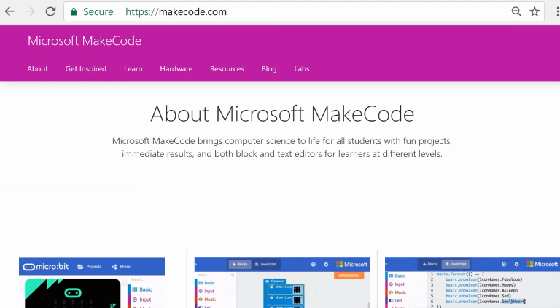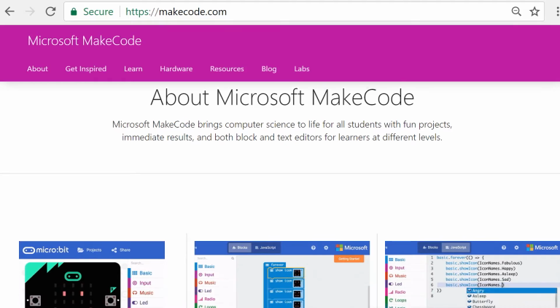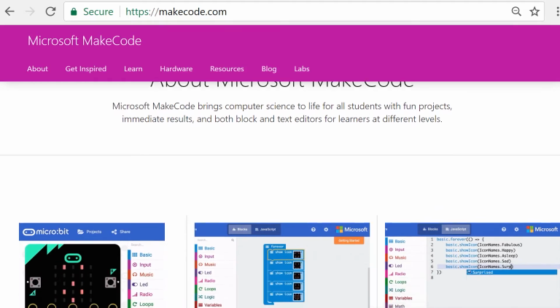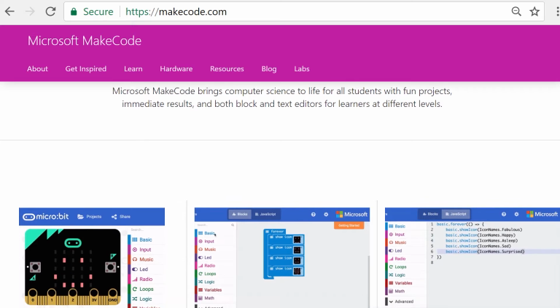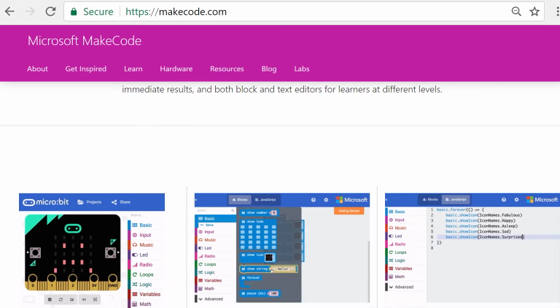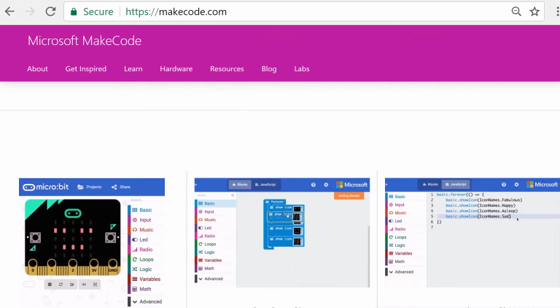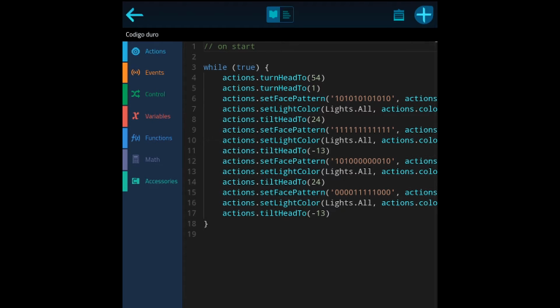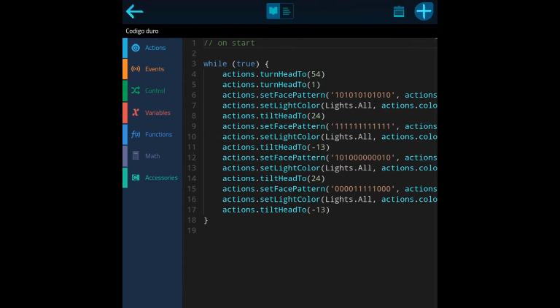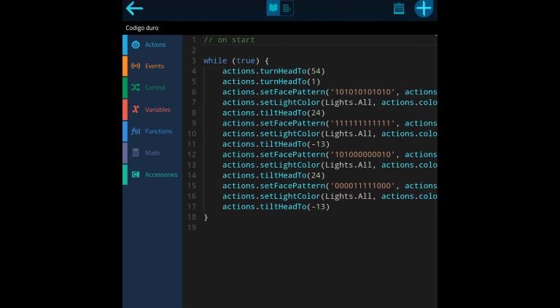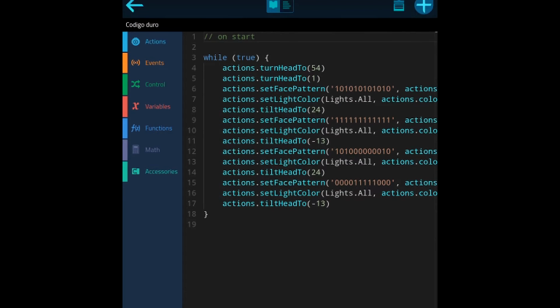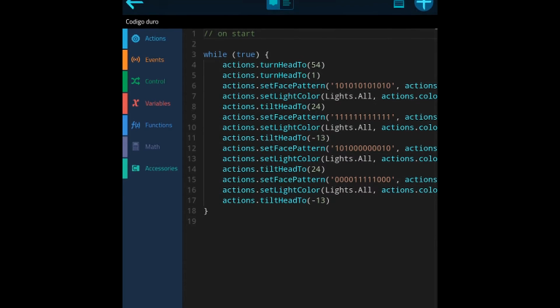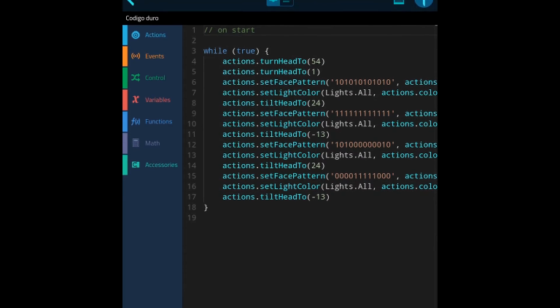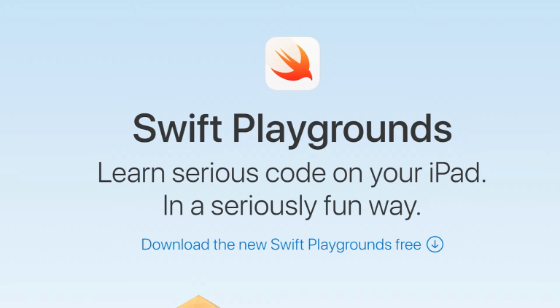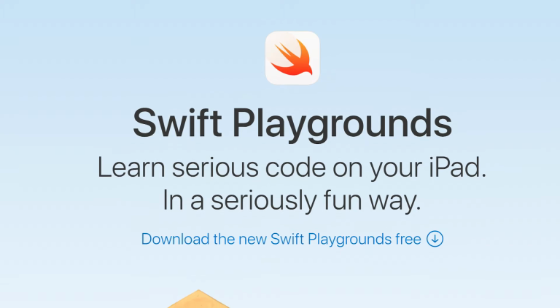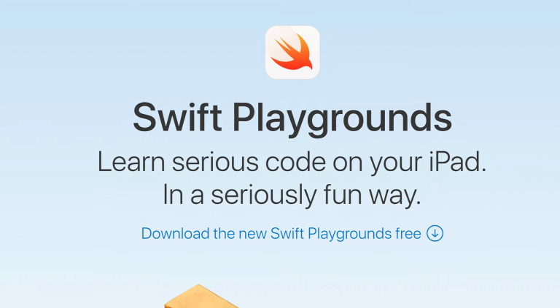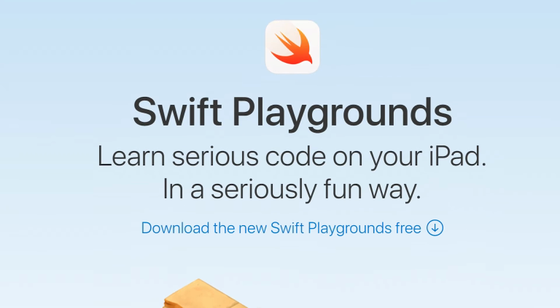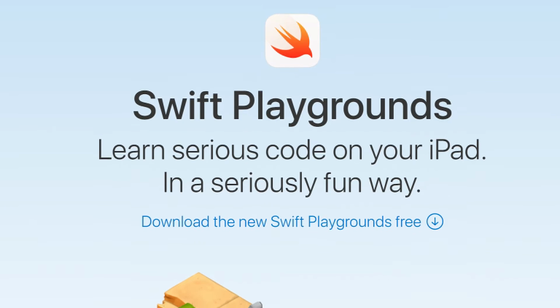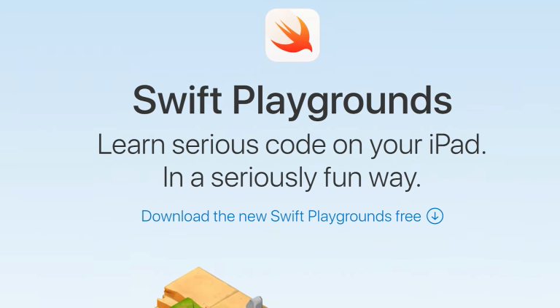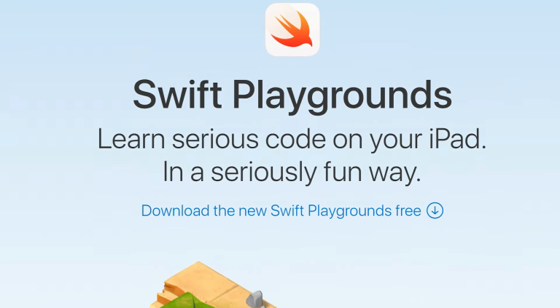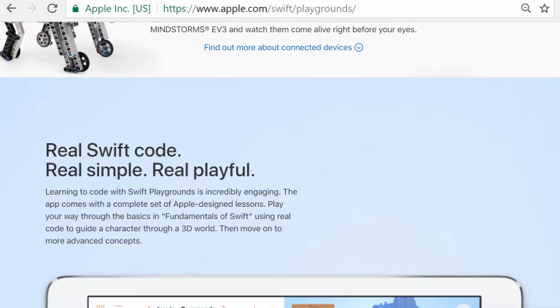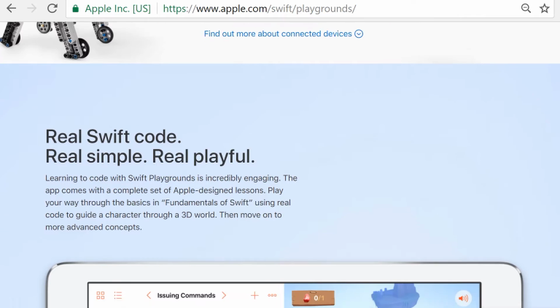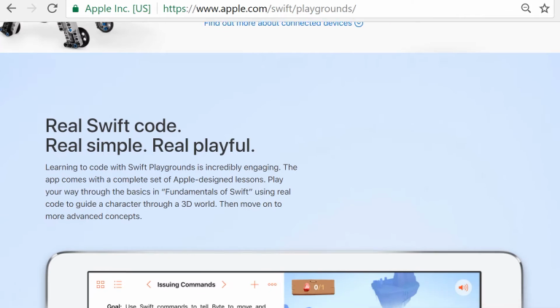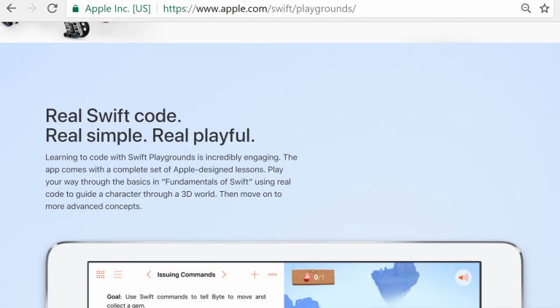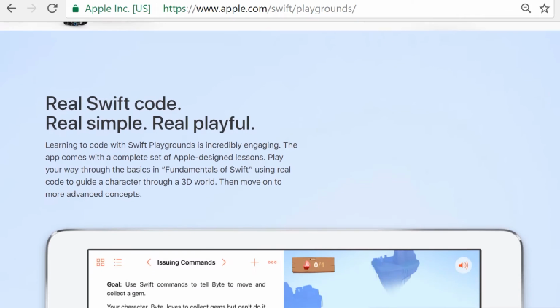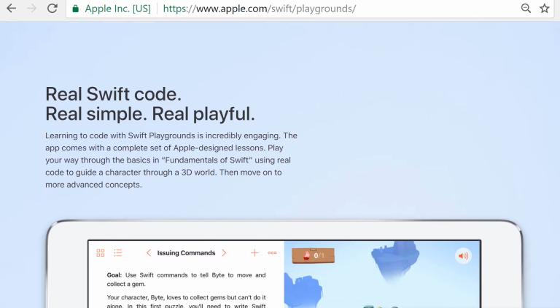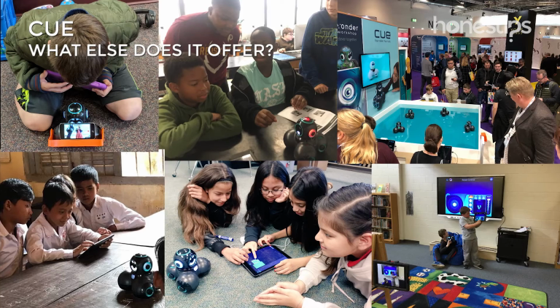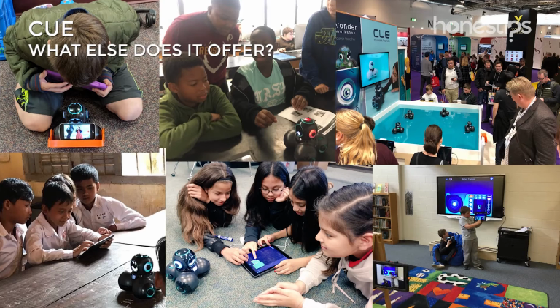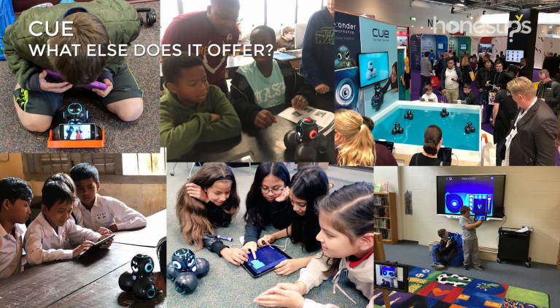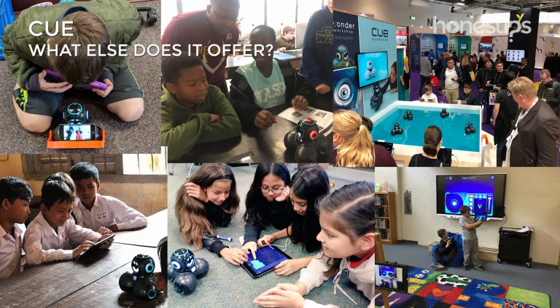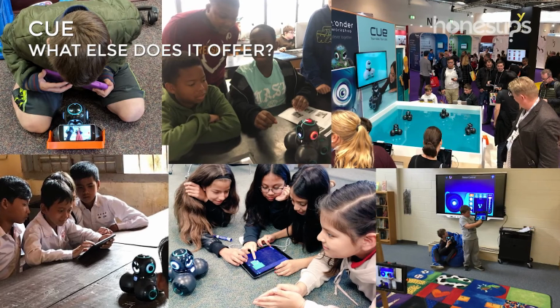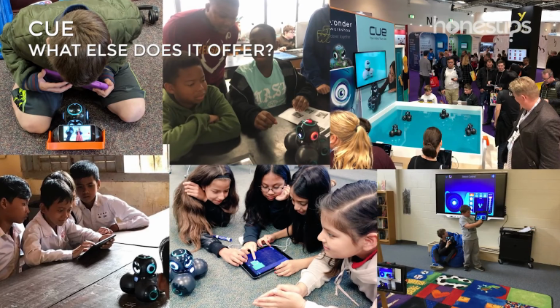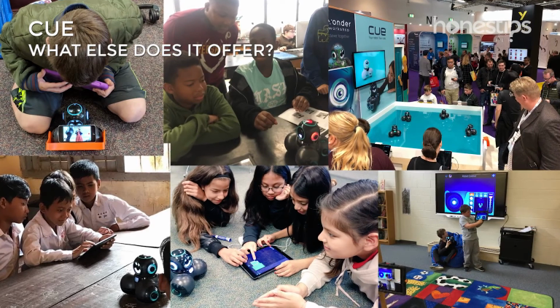Q's code environment is based on MakeCode from Microsoft. You can also program it with Apple's Swift language, providing you with a great educational tool.